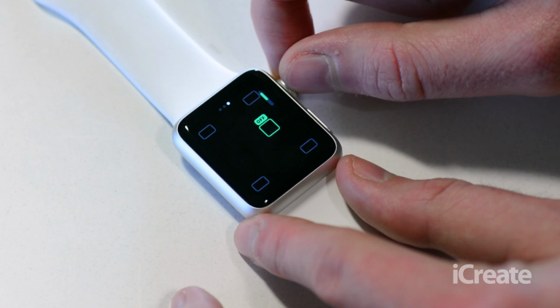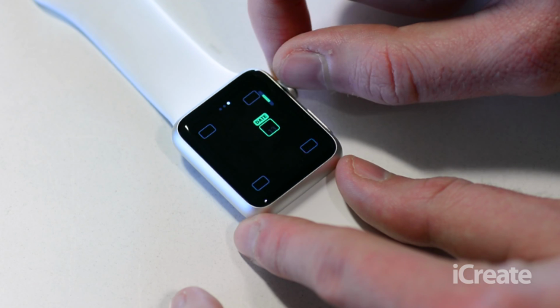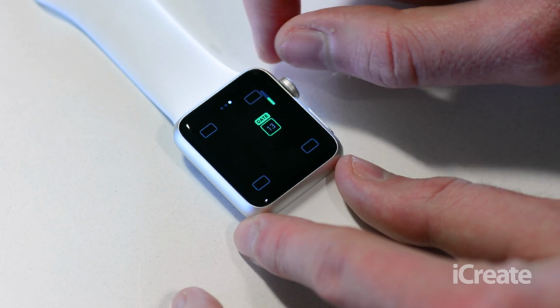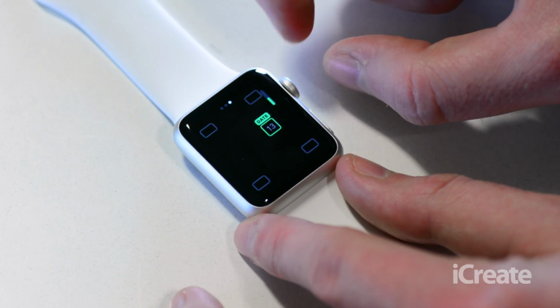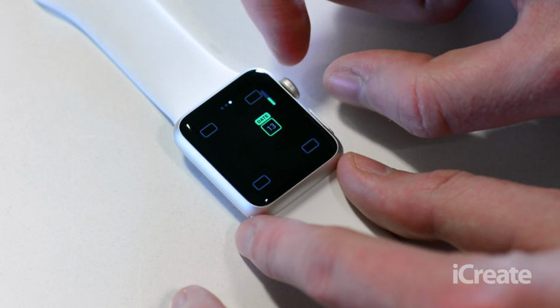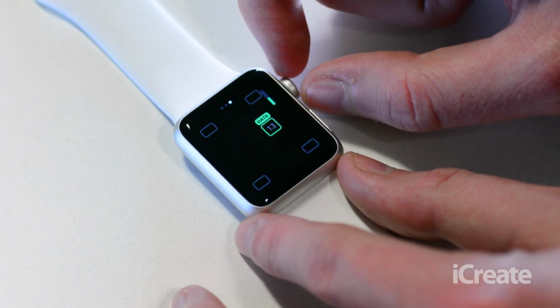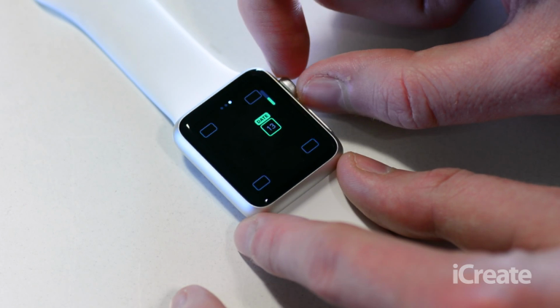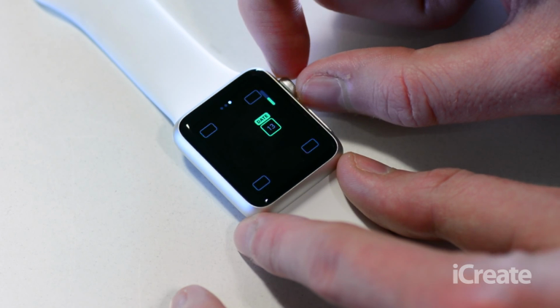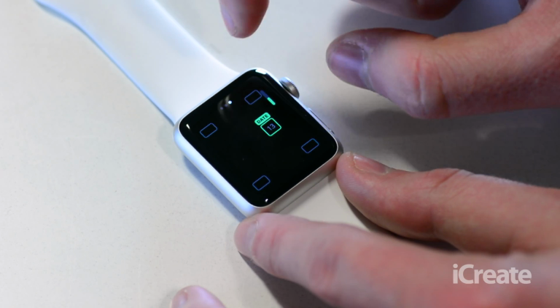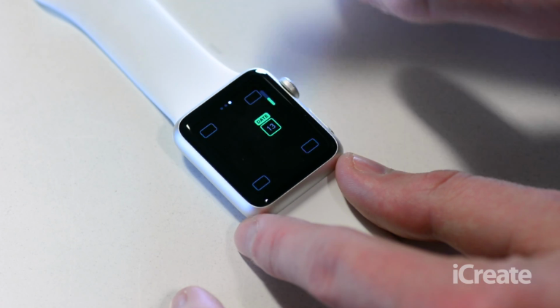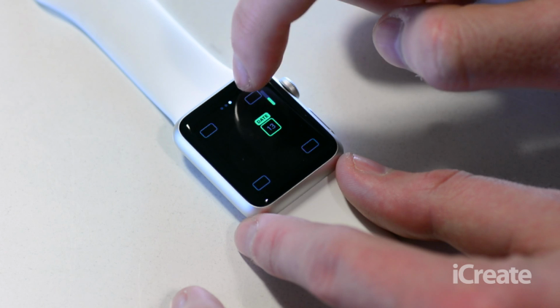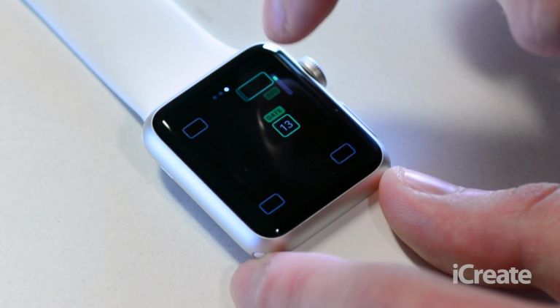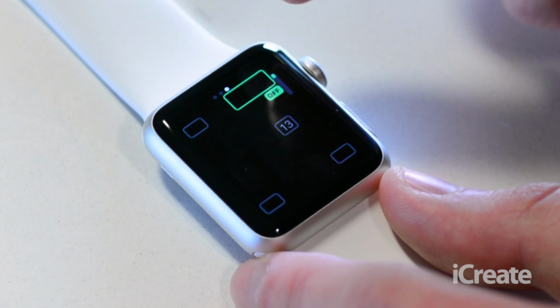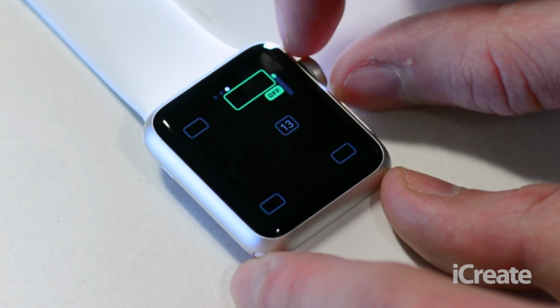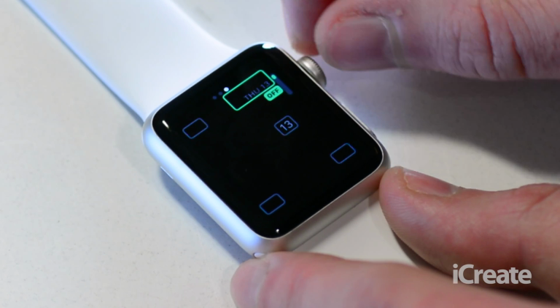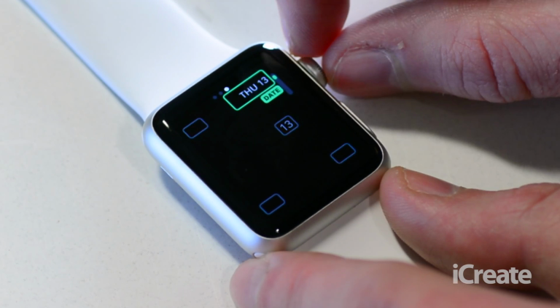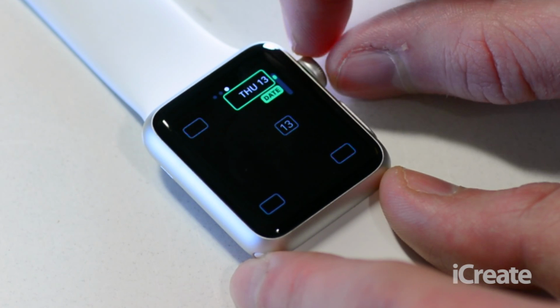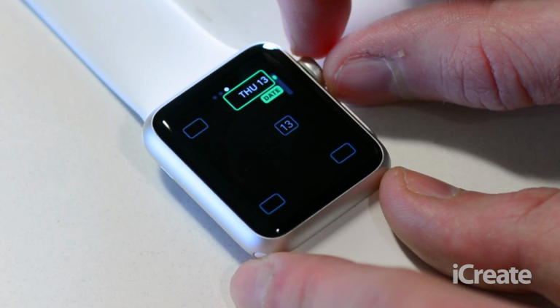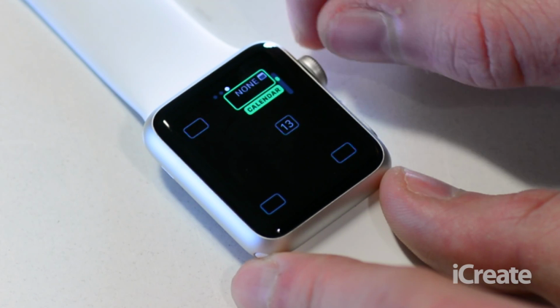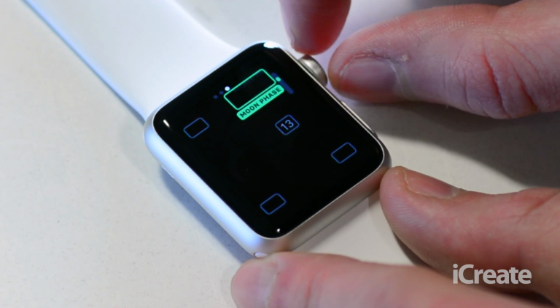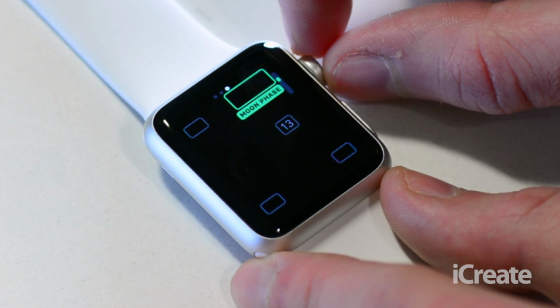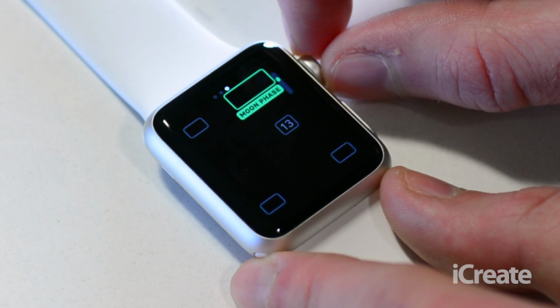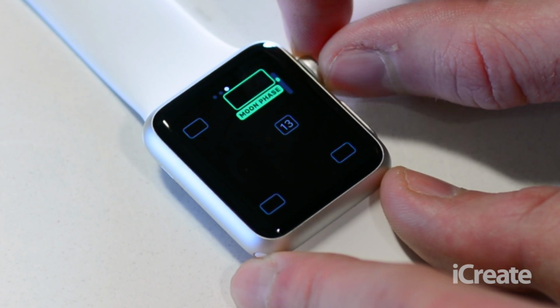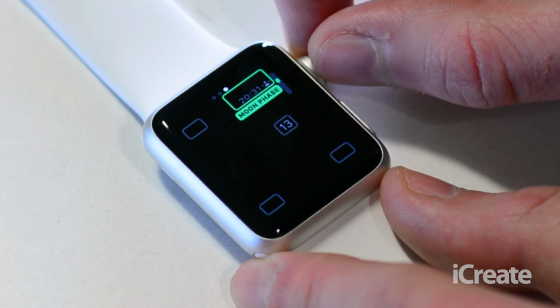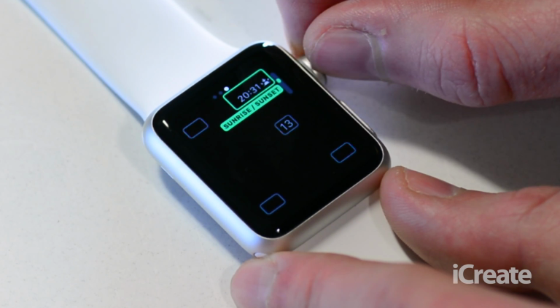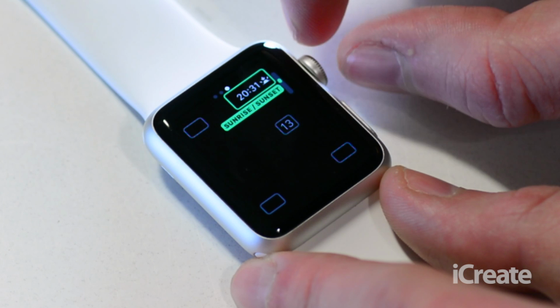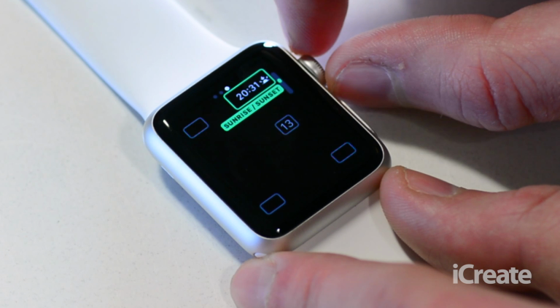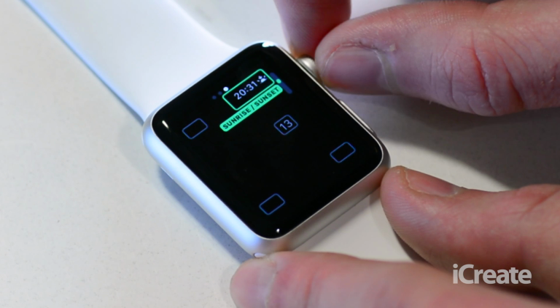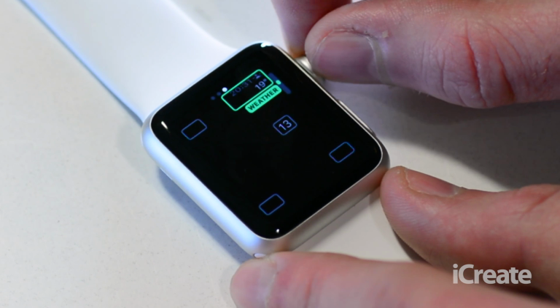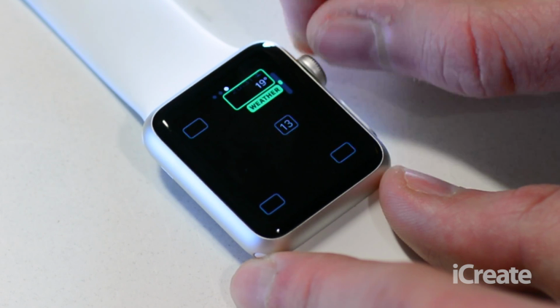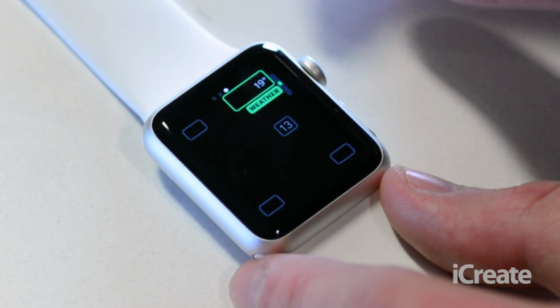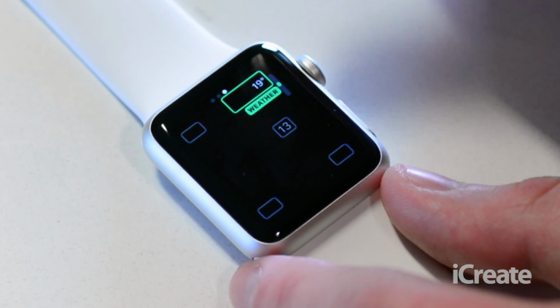Some of the elements aren't as good as others, but for example you can choose to have the date on there. You can have things like the calendar, the moon phase, sunrise and sunset, and the weather.